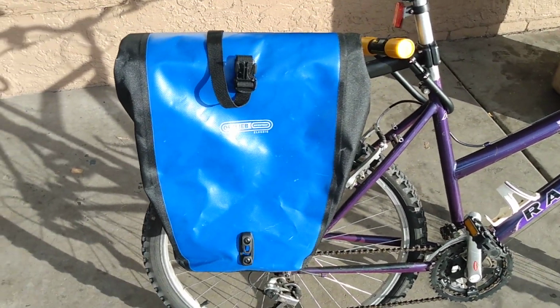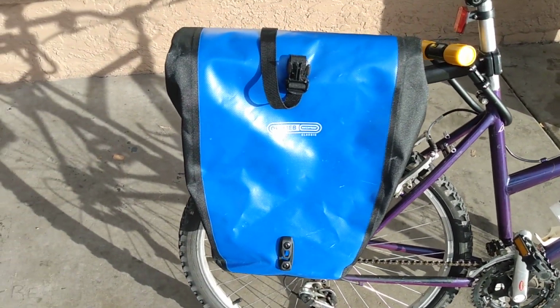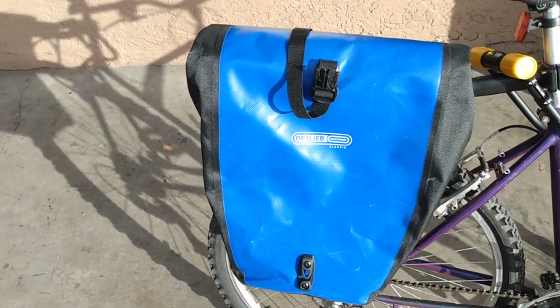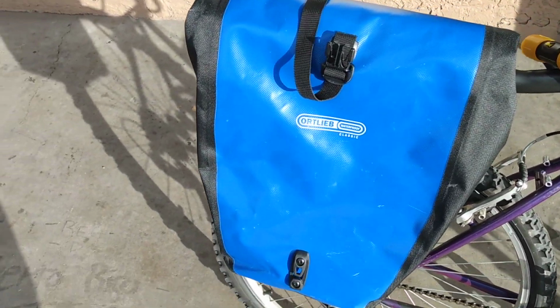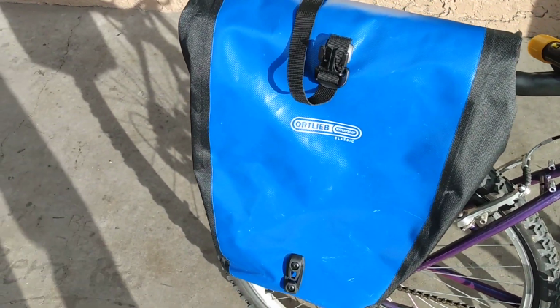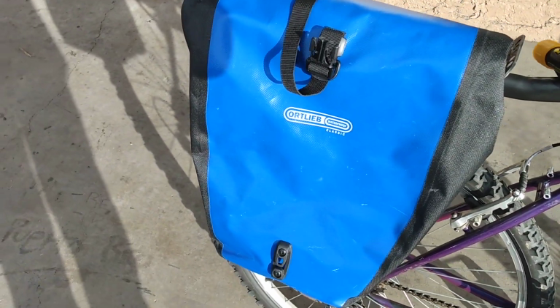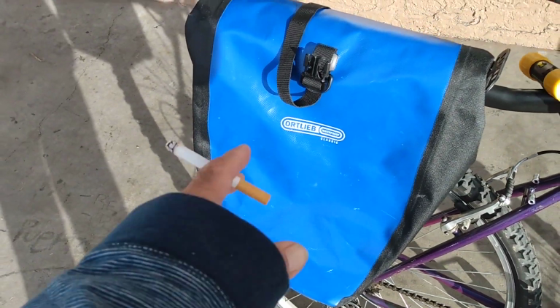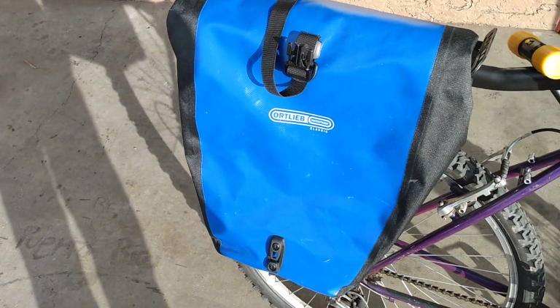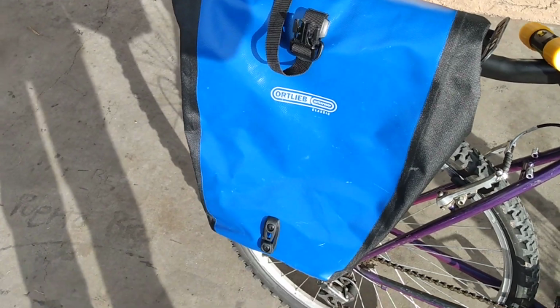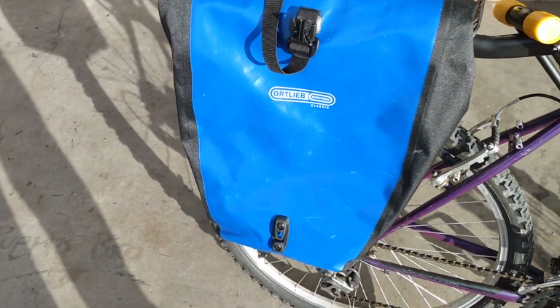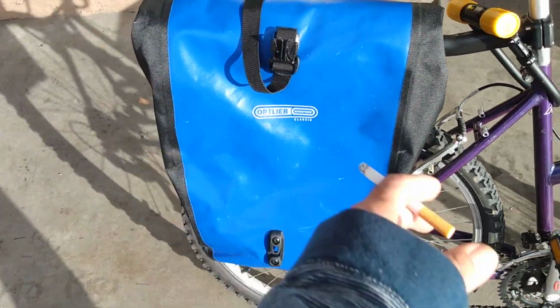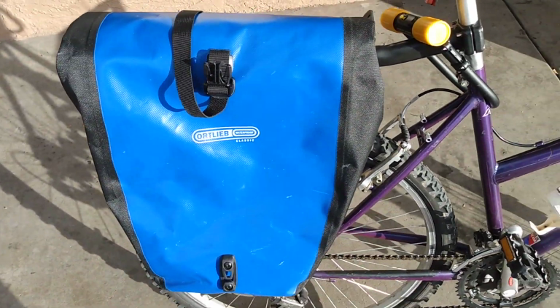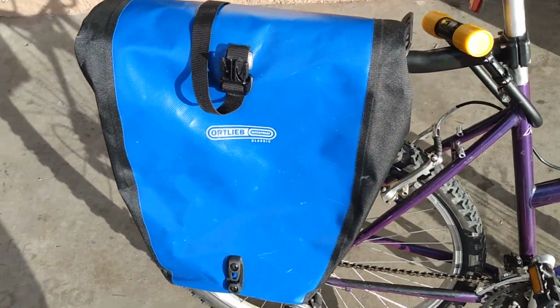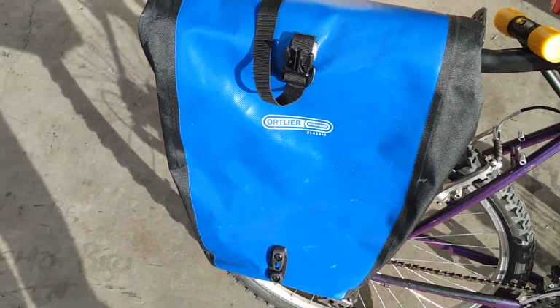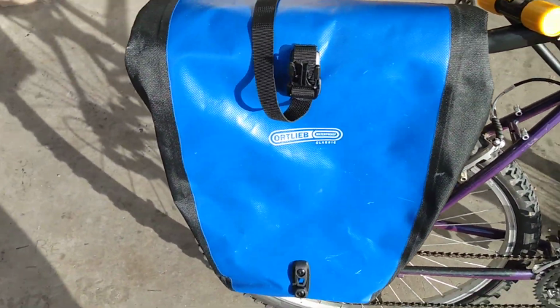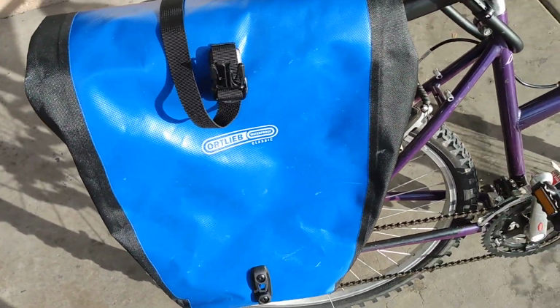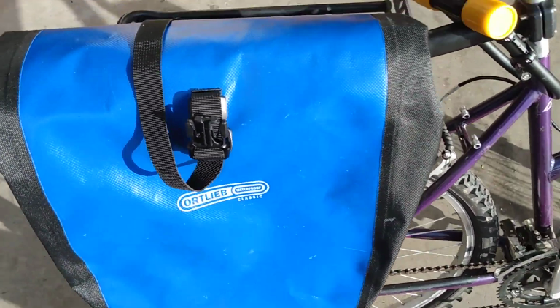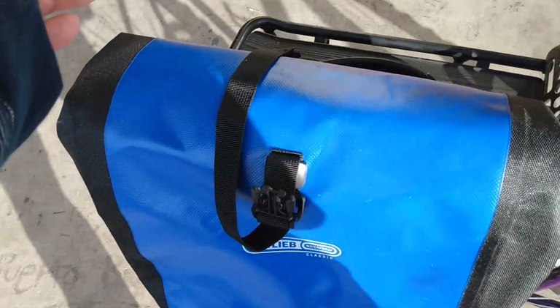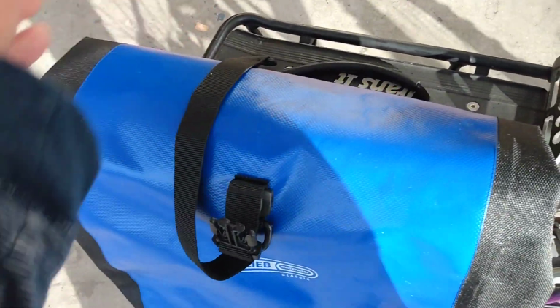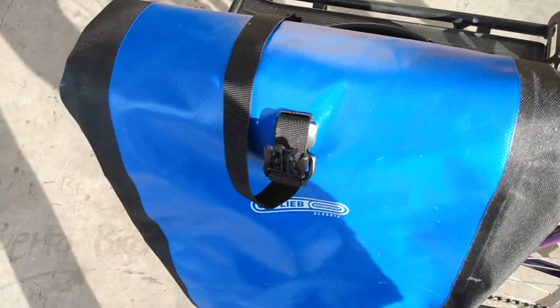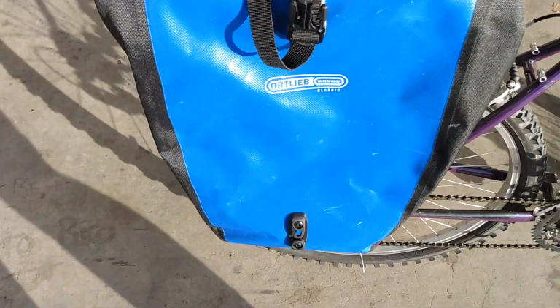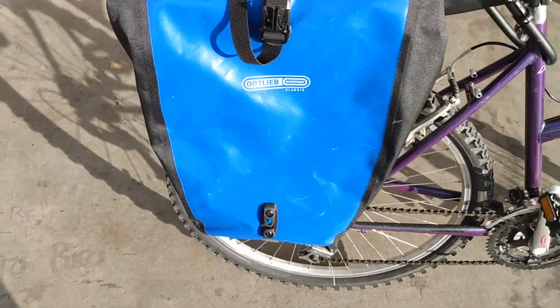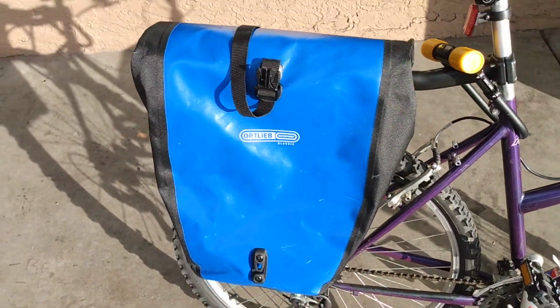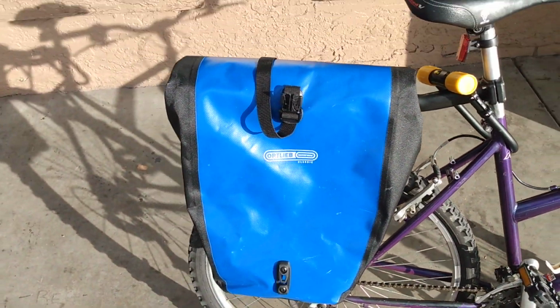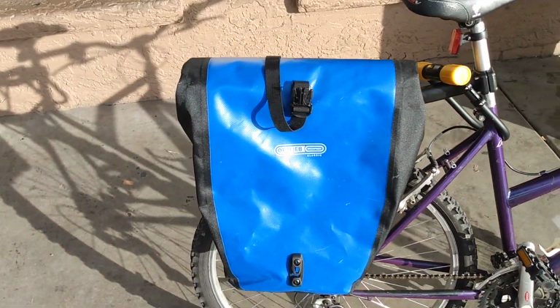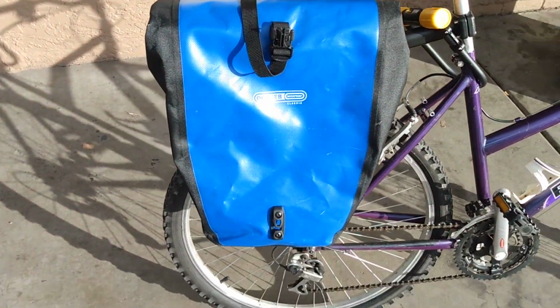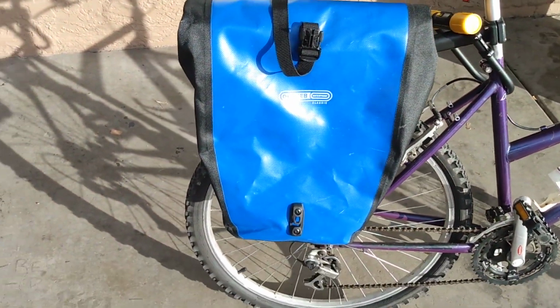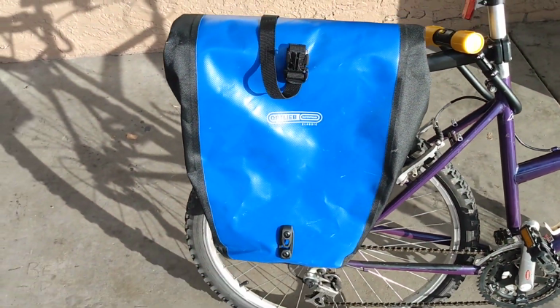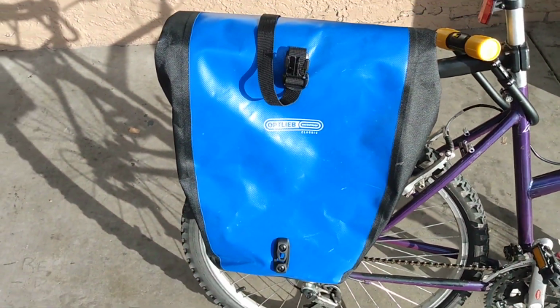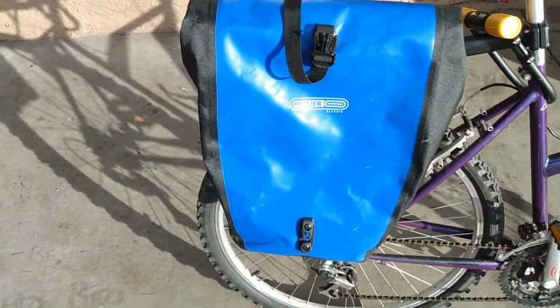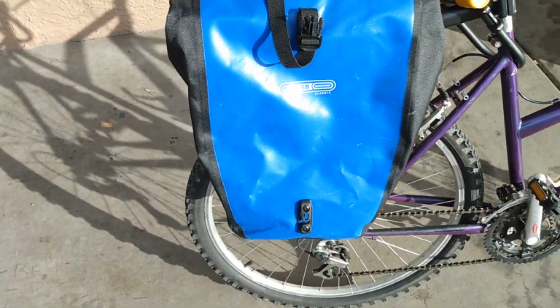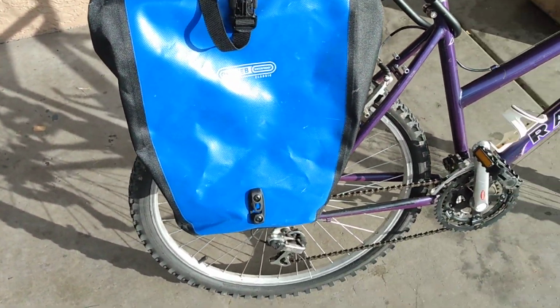Ortlieb. These are German. This is a waterproof plastic pannier bag. This is one of a set of two. These things here are pretty good.